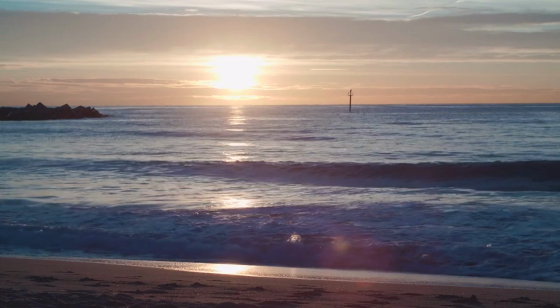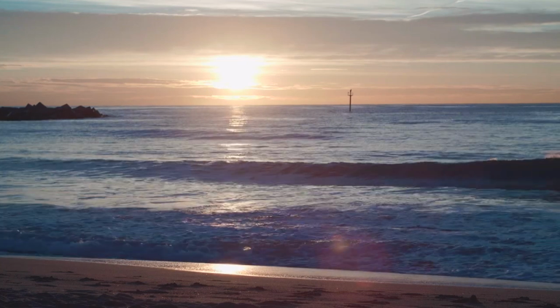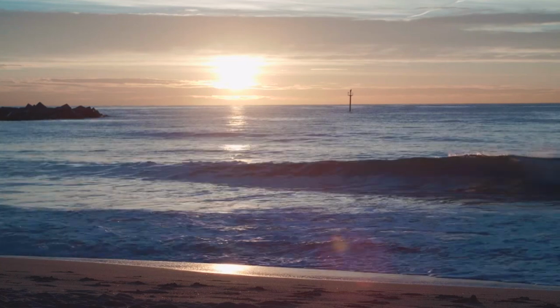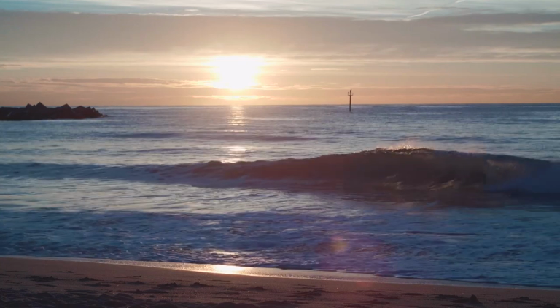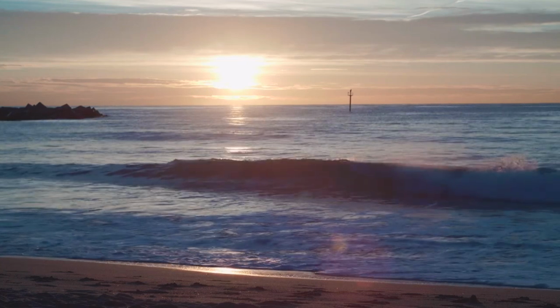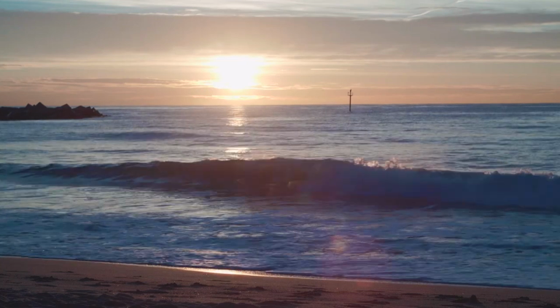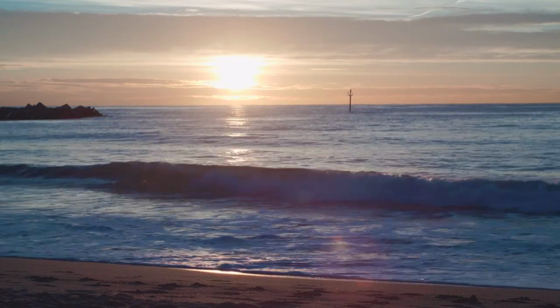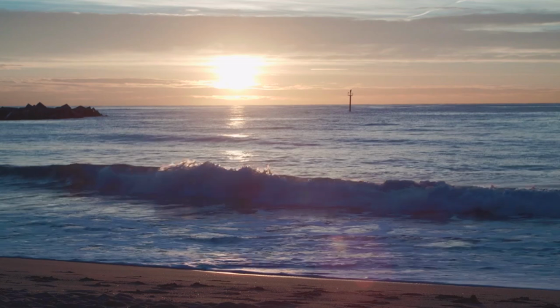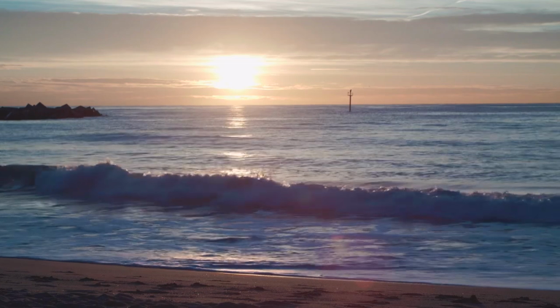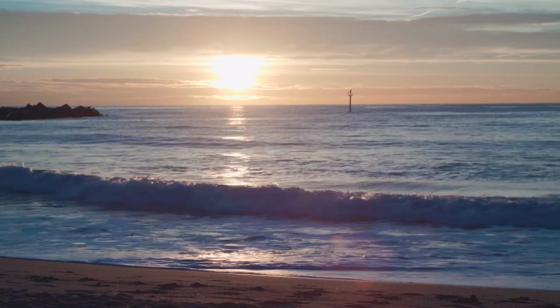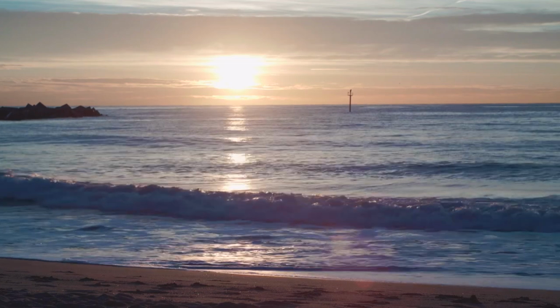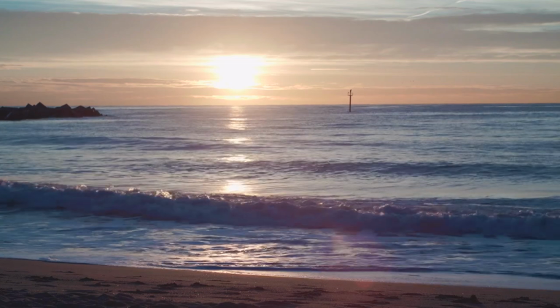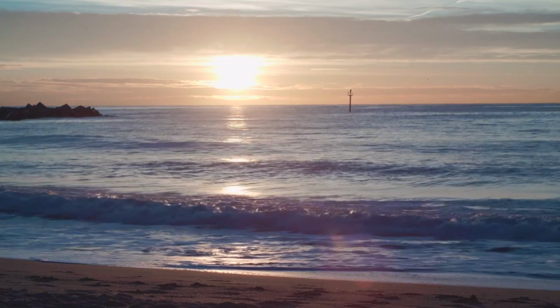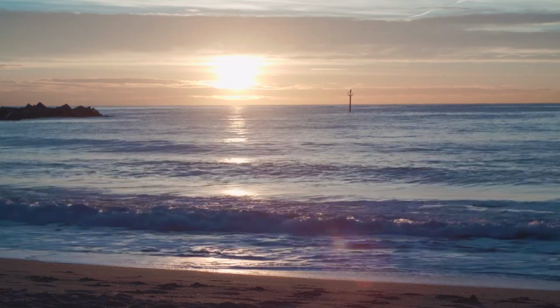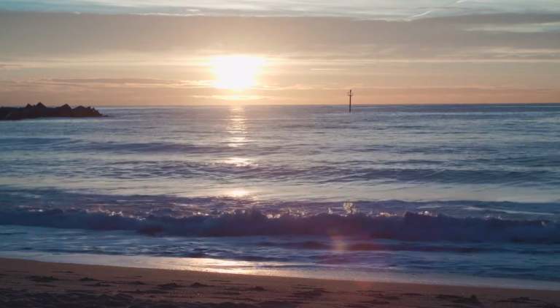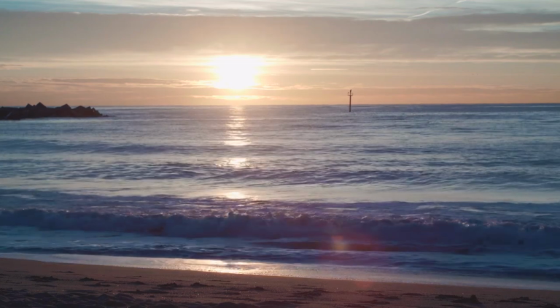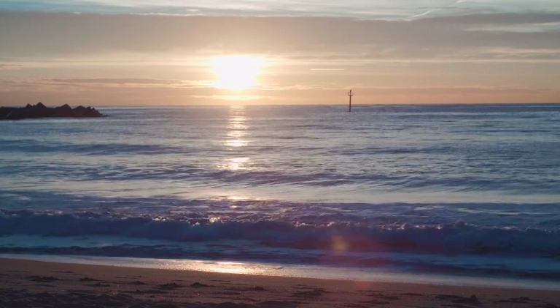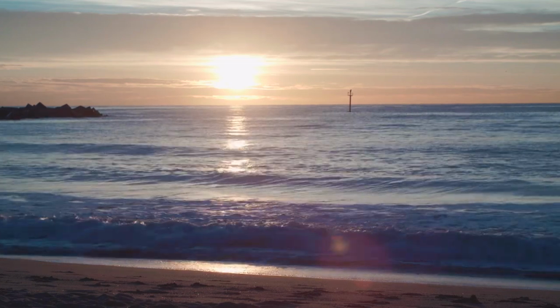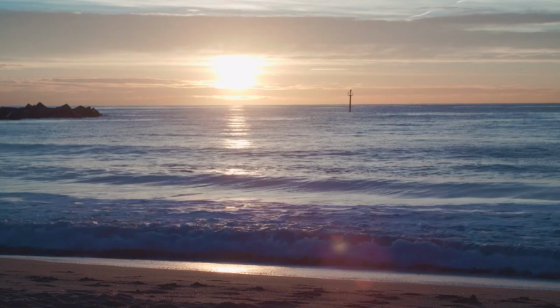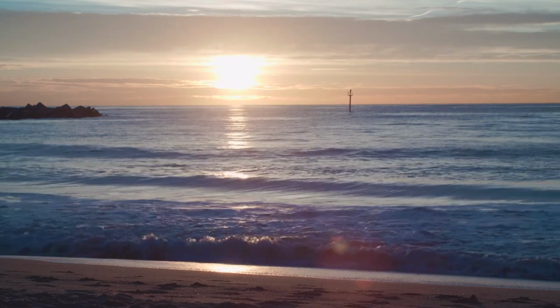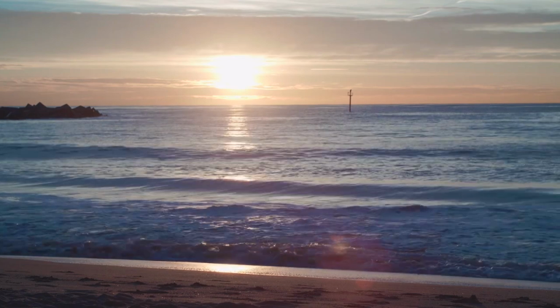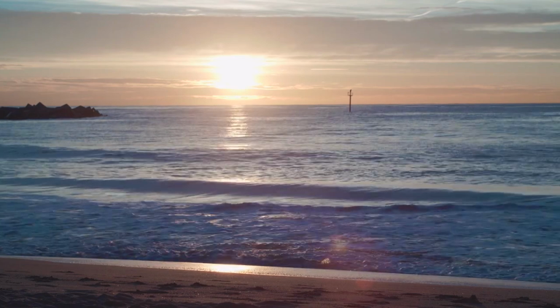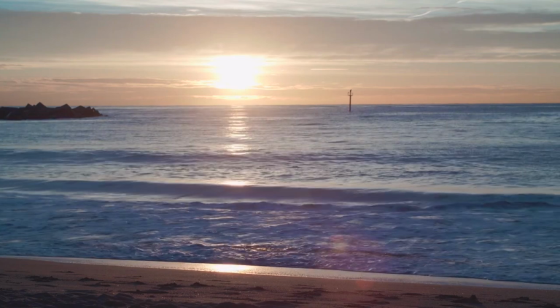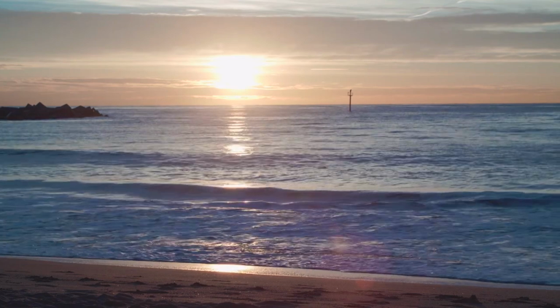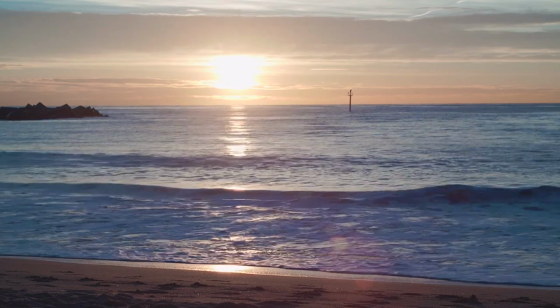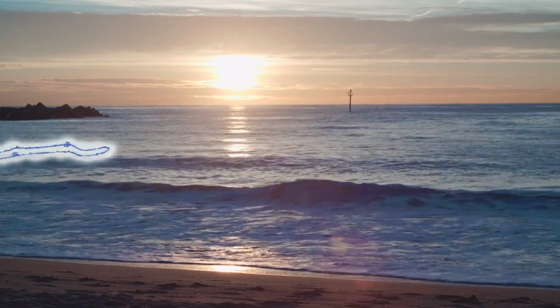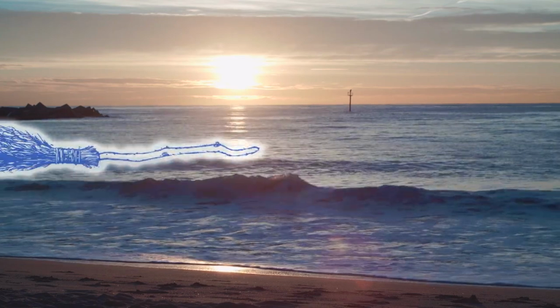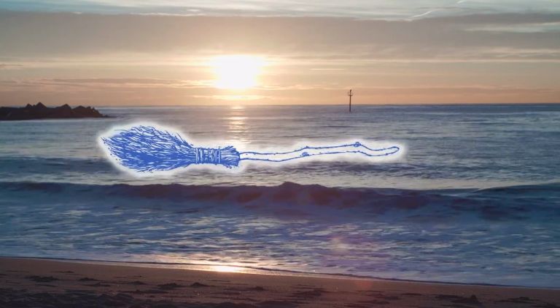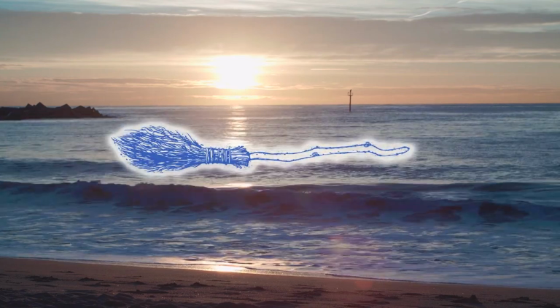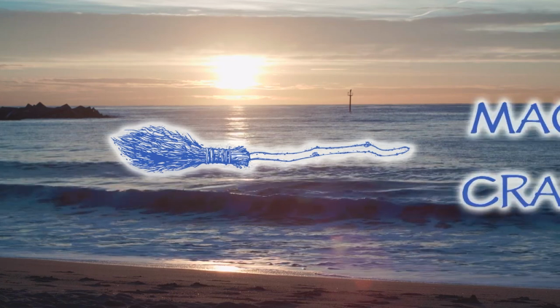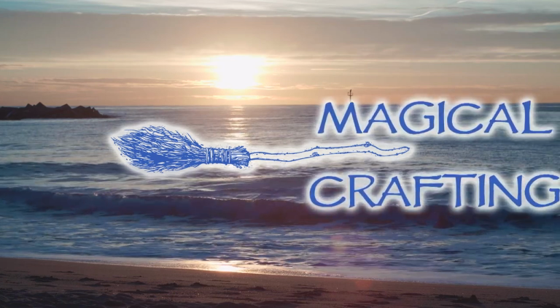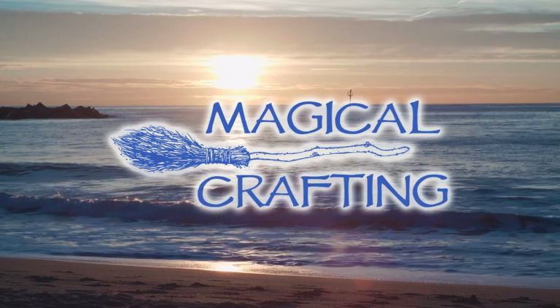Hello my darlings and welcome. In this video I want to show you how I made some DIY witchy decor for my summertime altar. I'll be making a crescent moon shell wreath. Let's do some magical crafting.